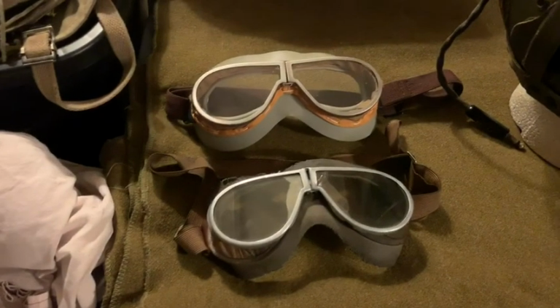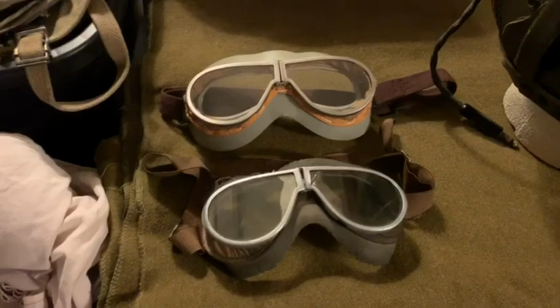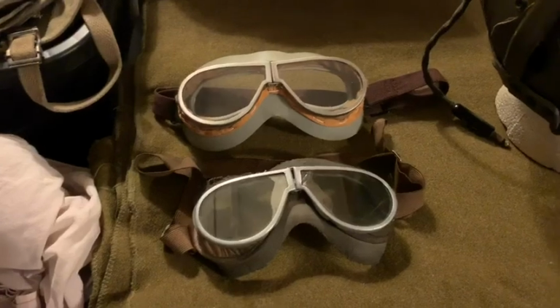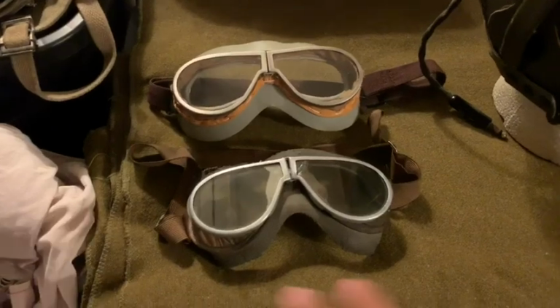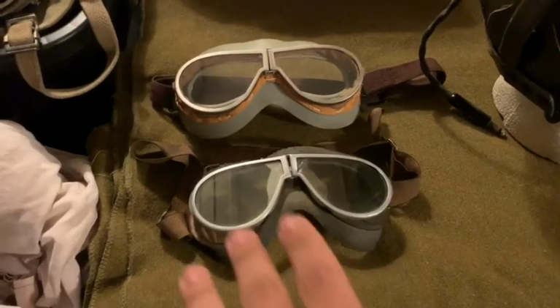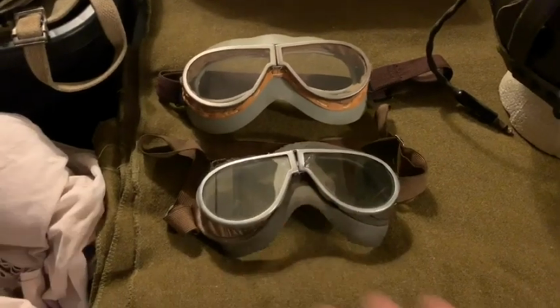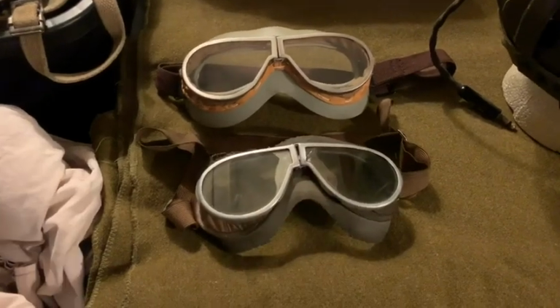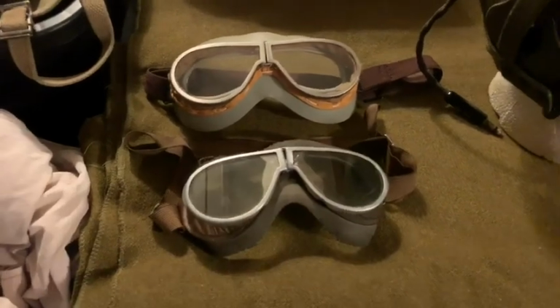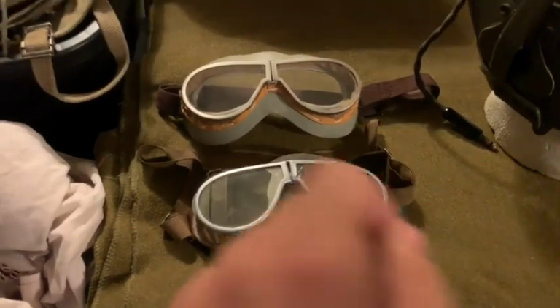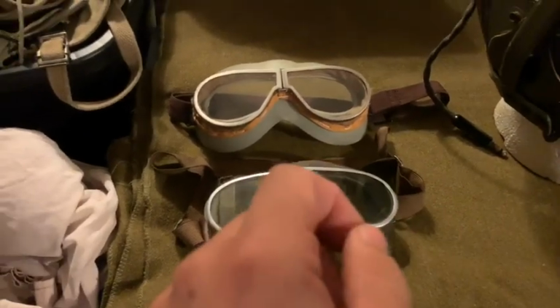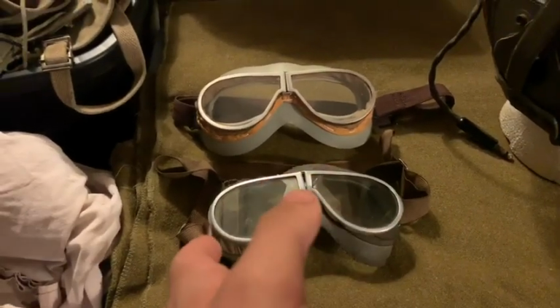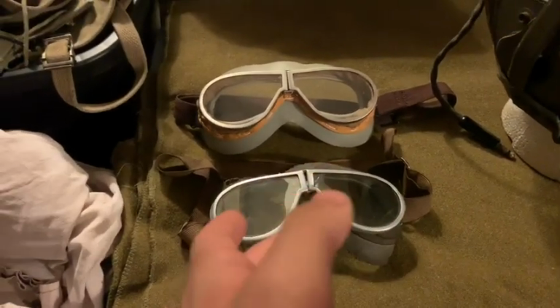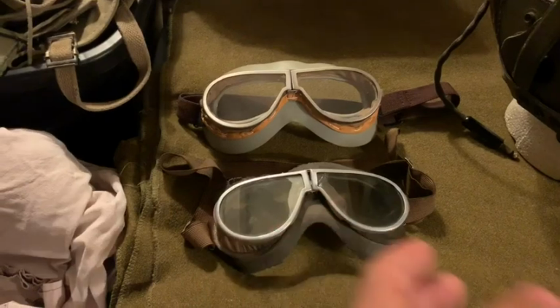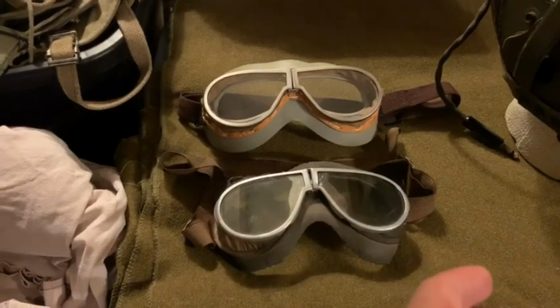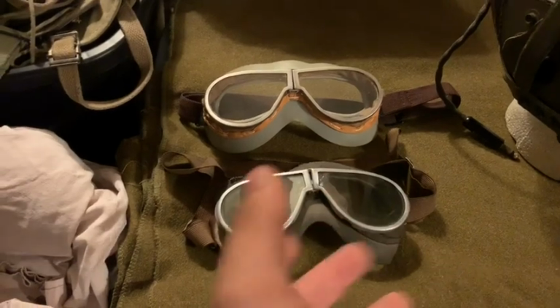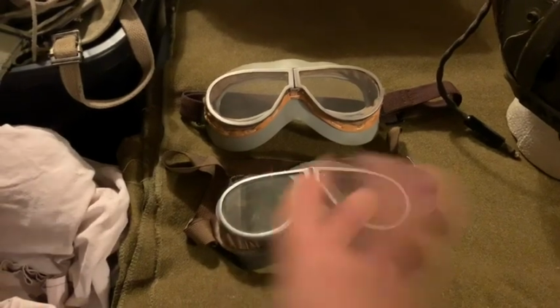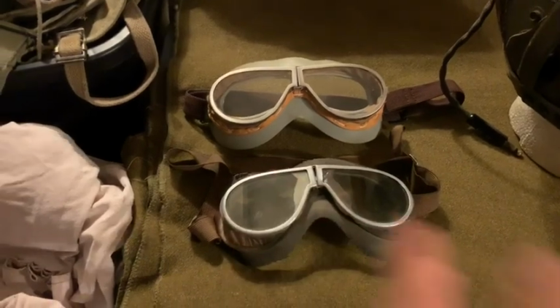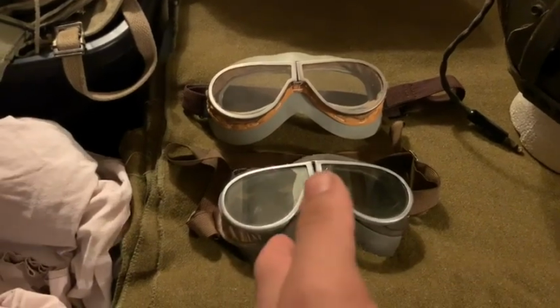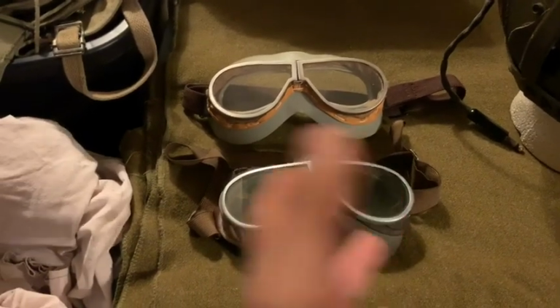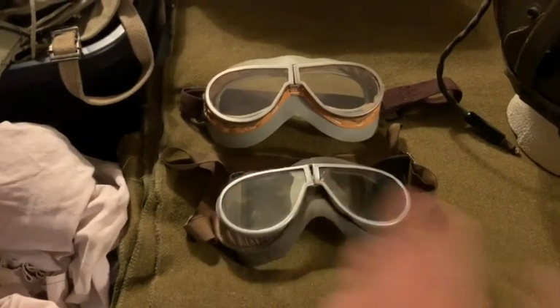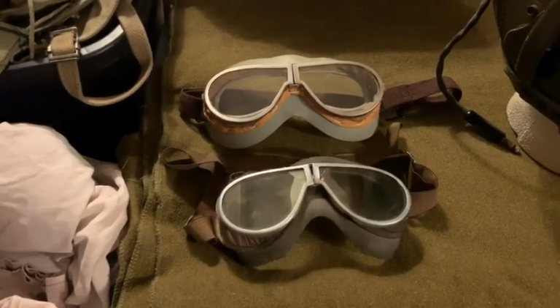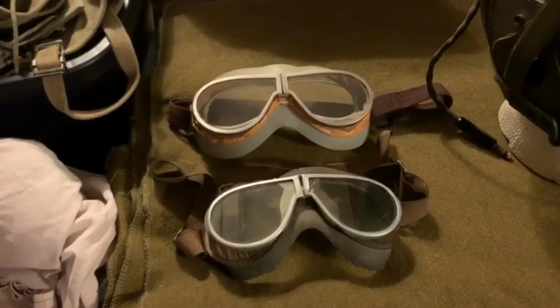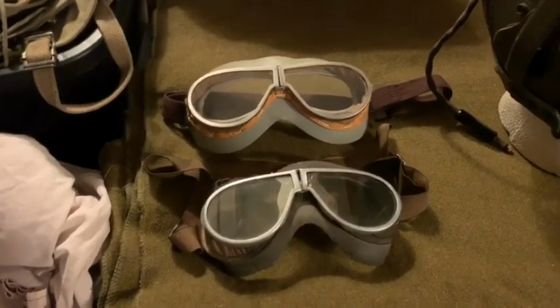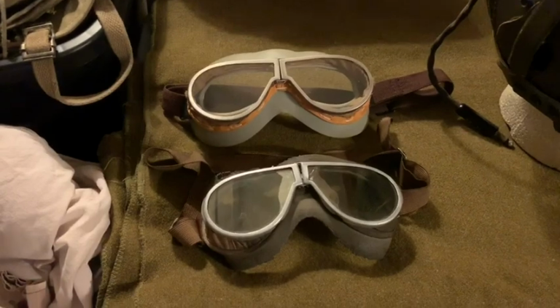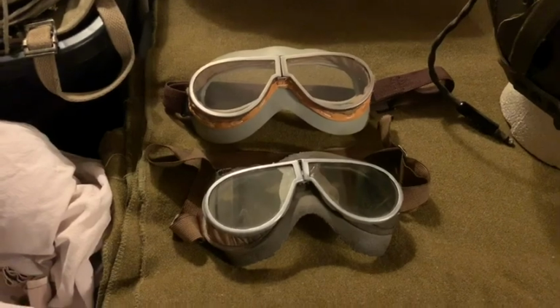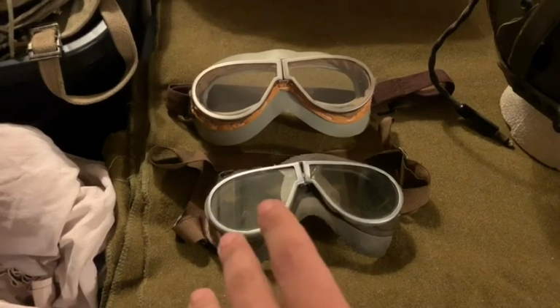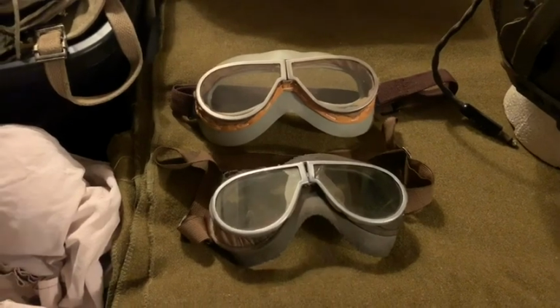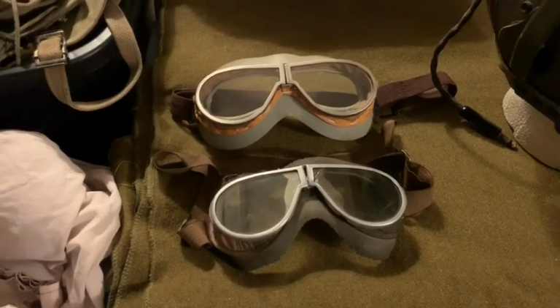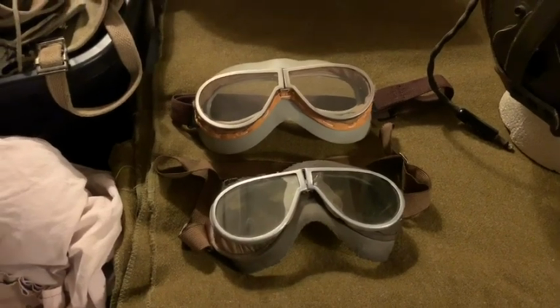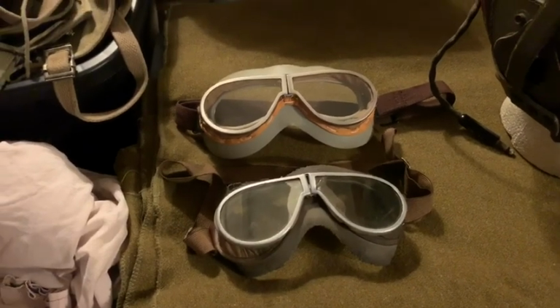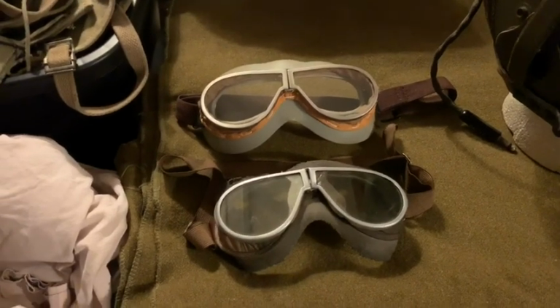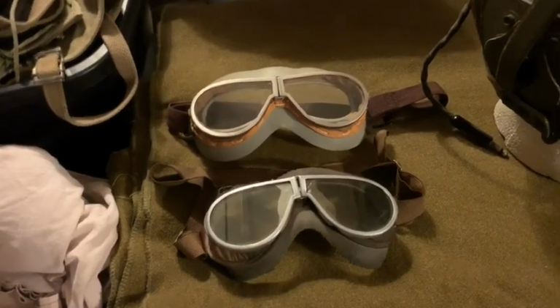Of course, these weren't used by just tankers. They were used by Air Corps crews, Jeep drivers, other vehicle drivers — not just tankers. There are plenty of pictures of these being used throughout the war.